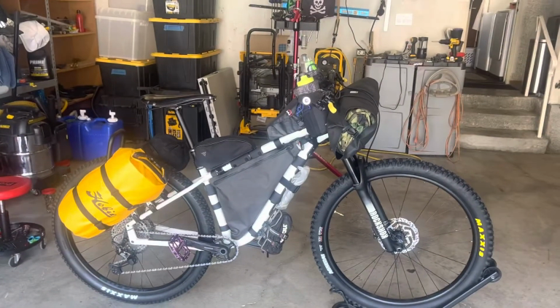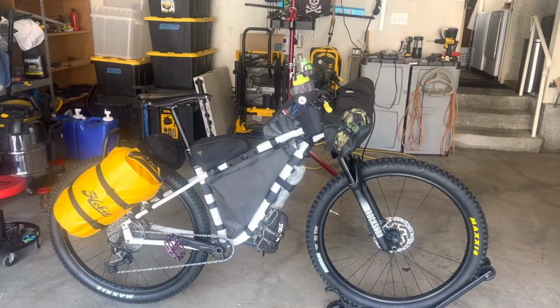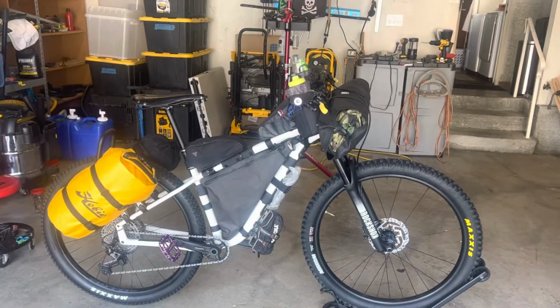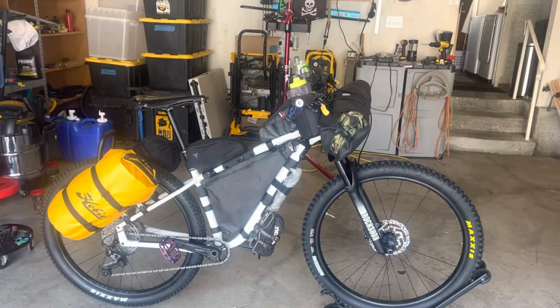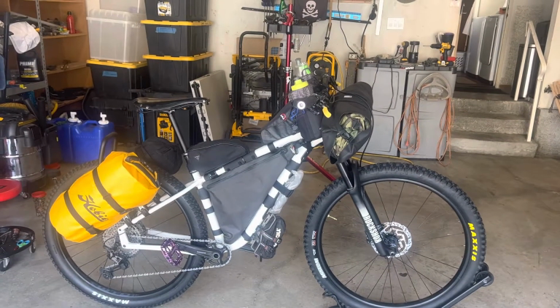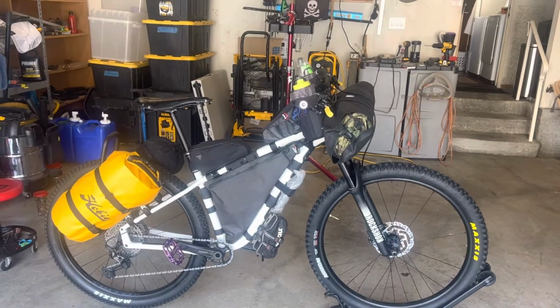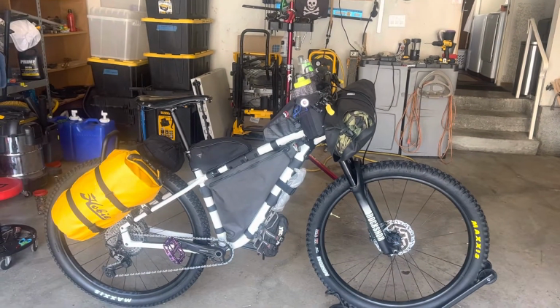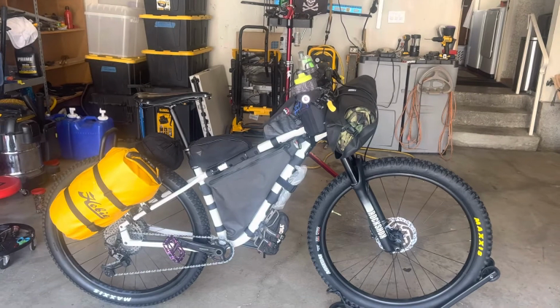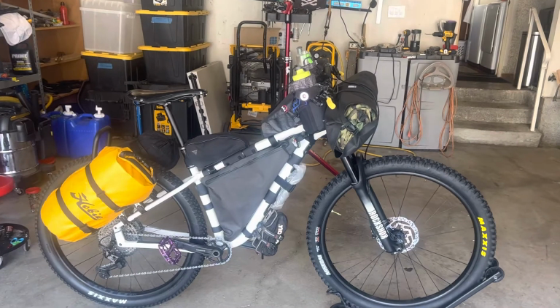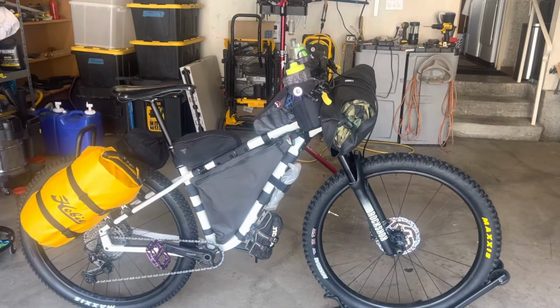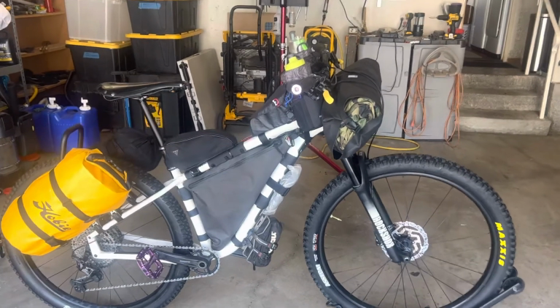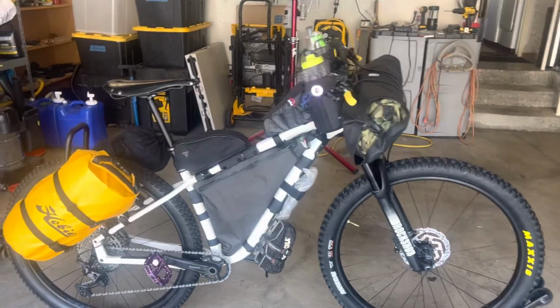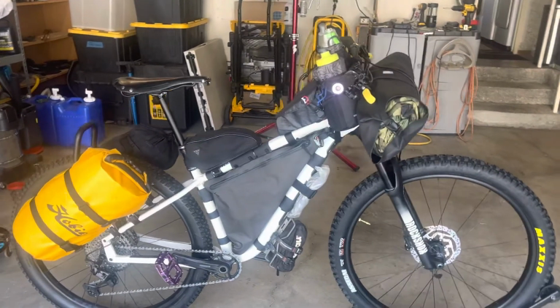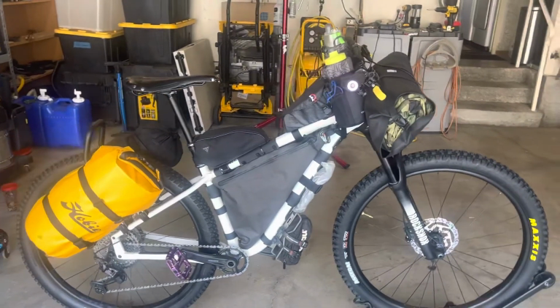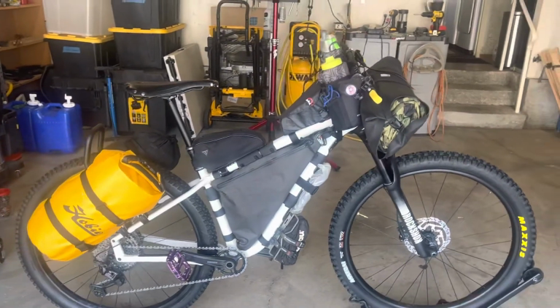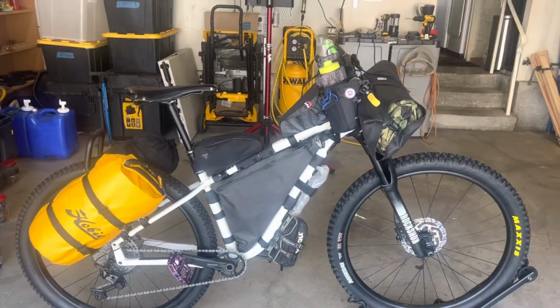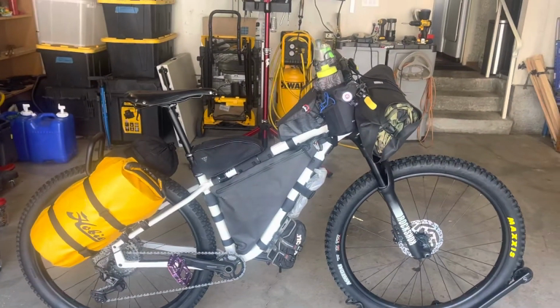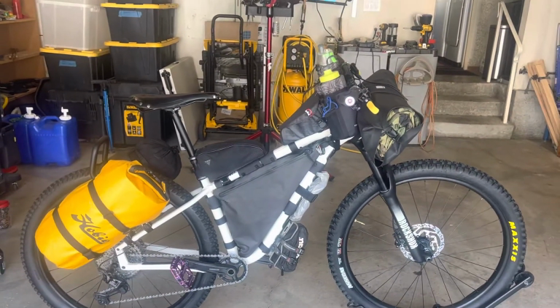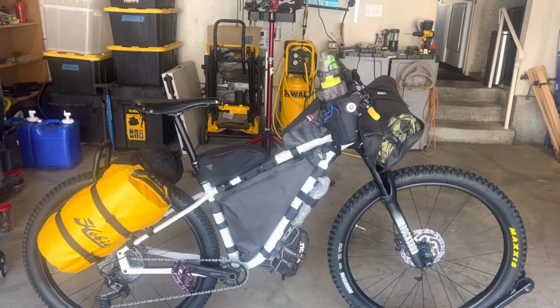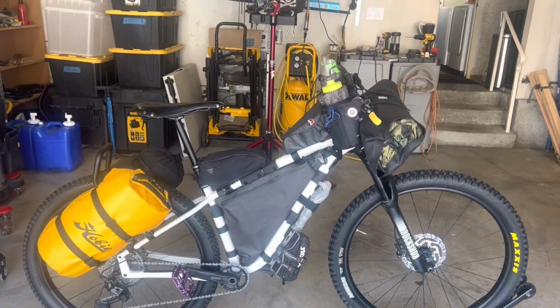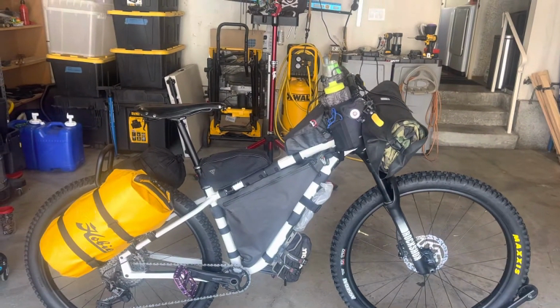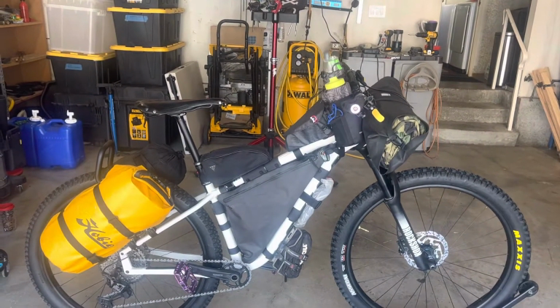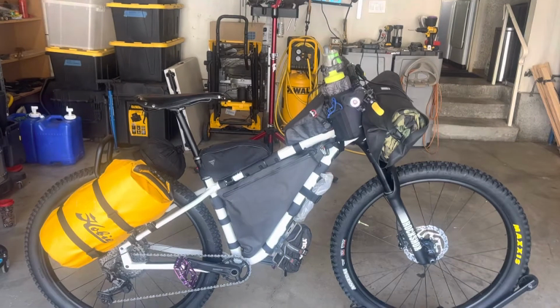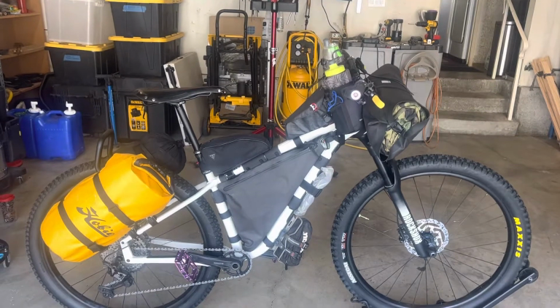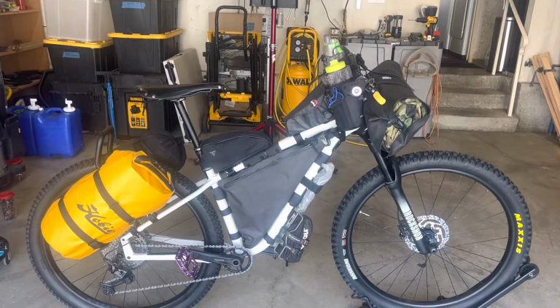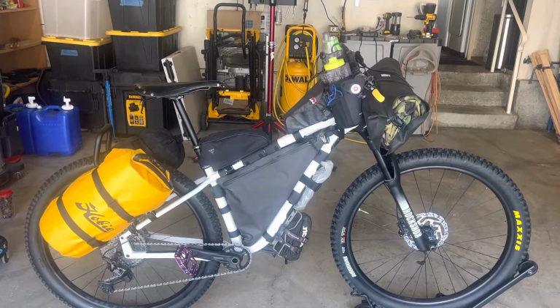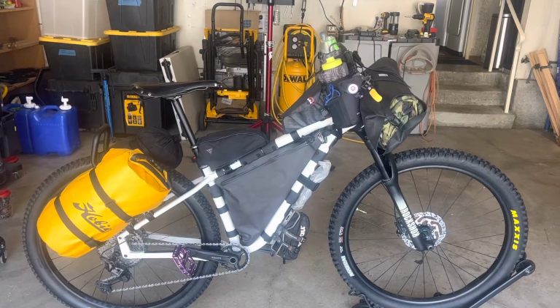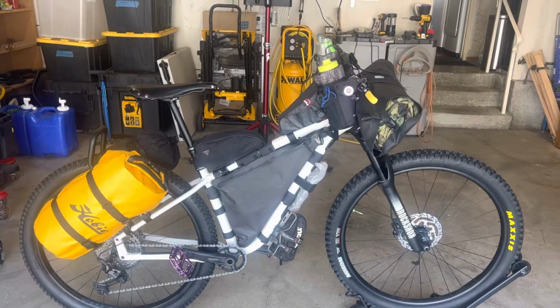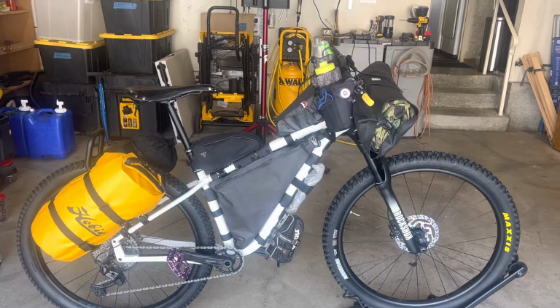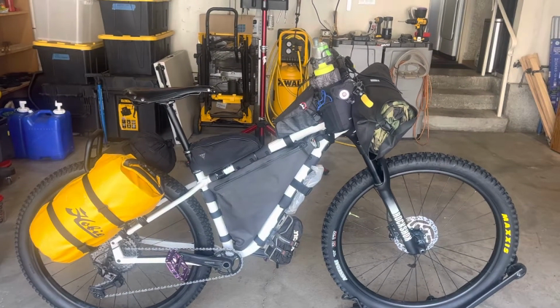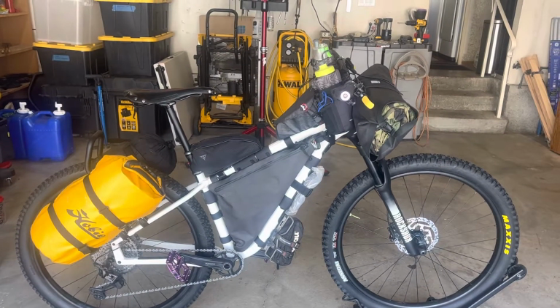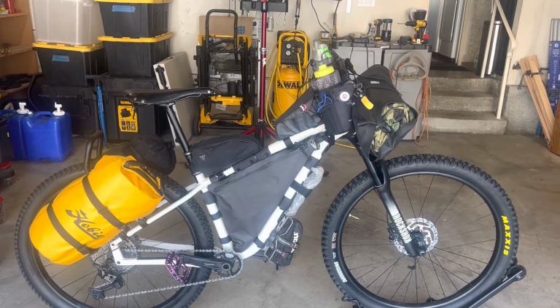Aside from filling my water bottles, my 2021 Salsa Timber Jack XT is ready to go.